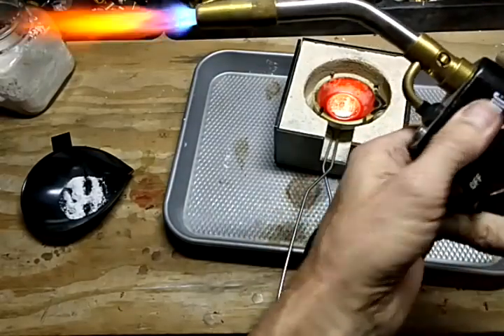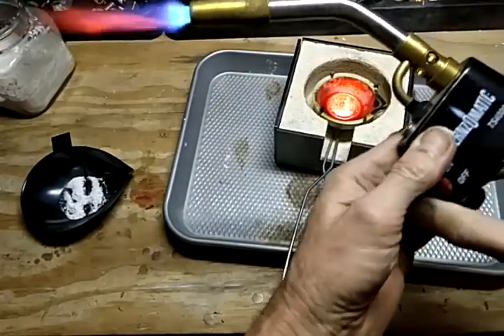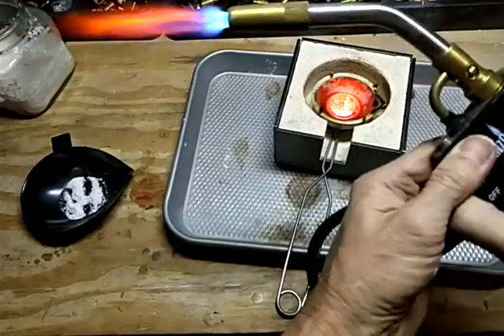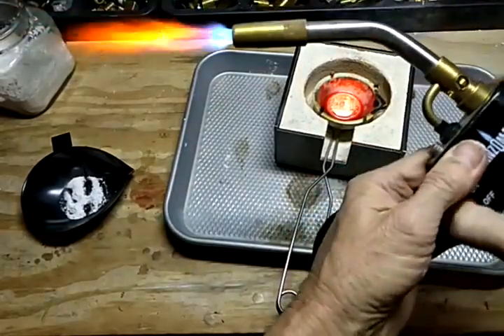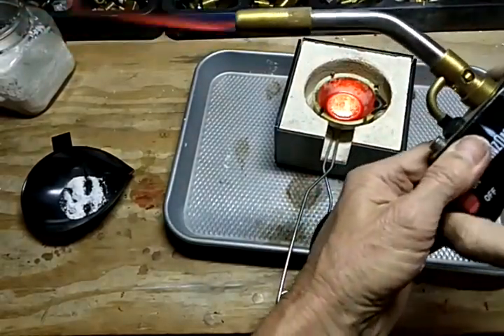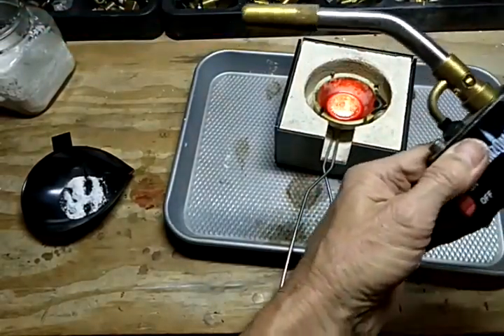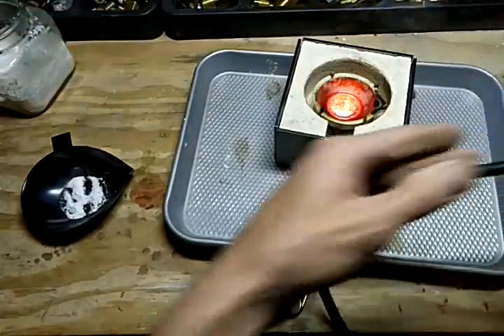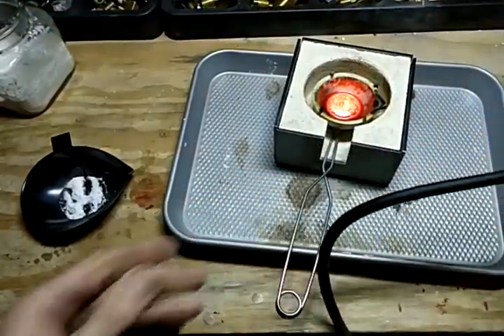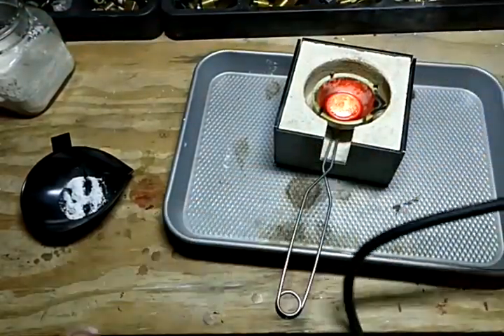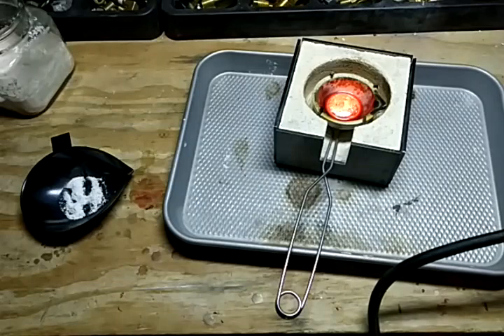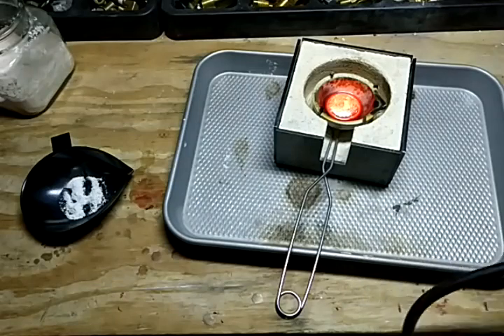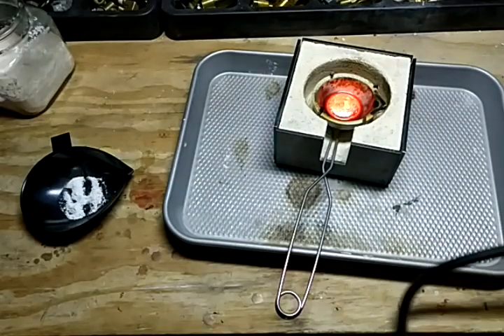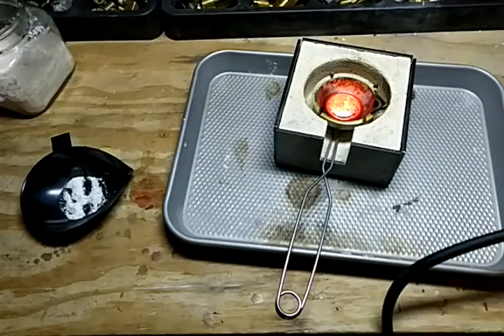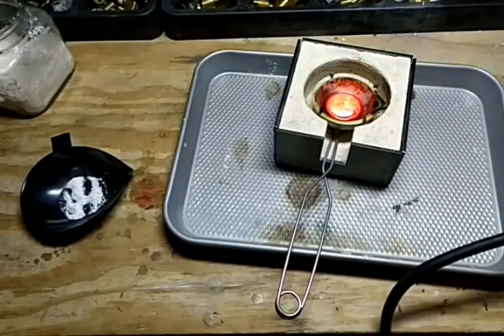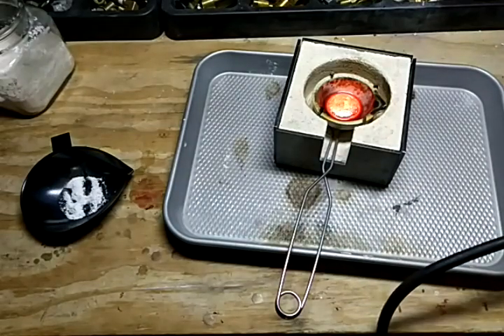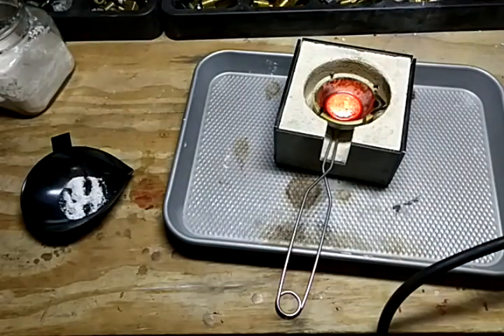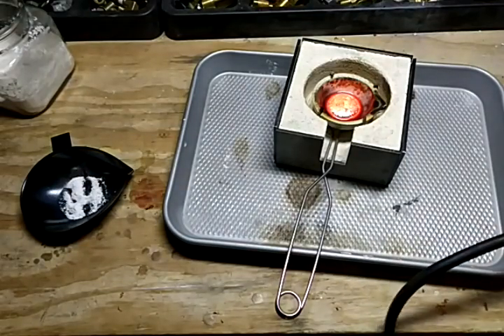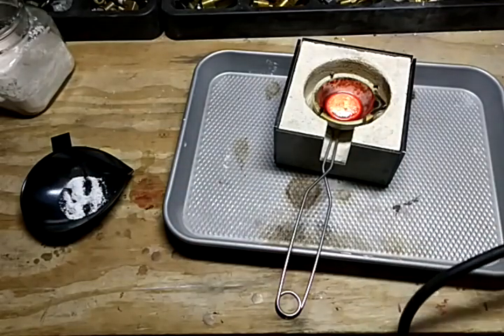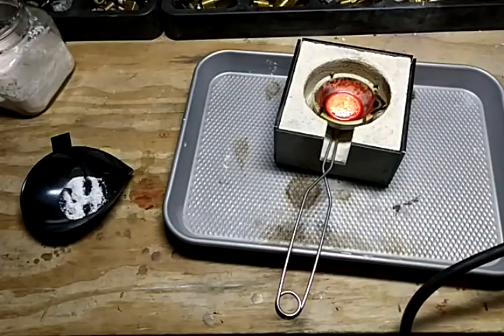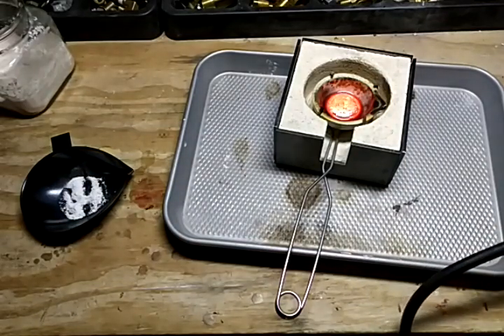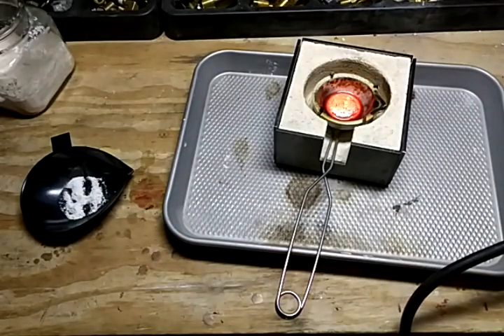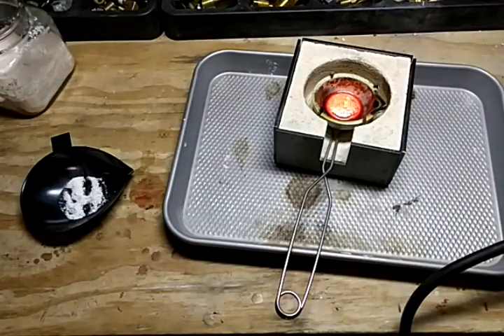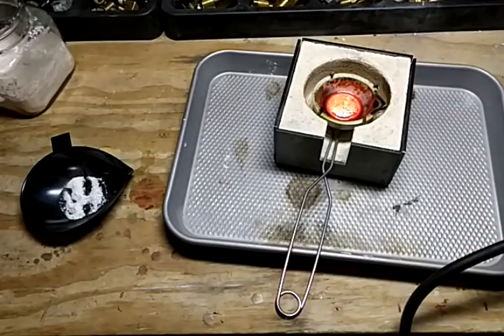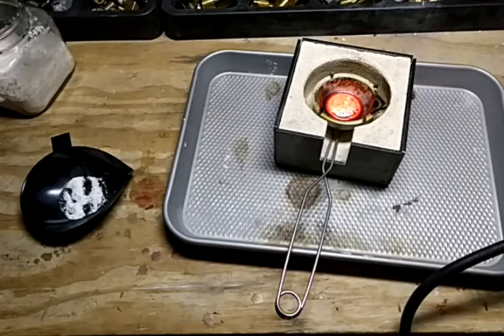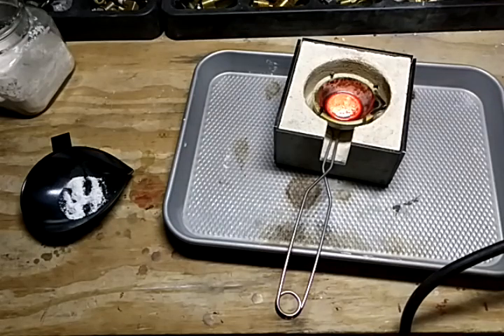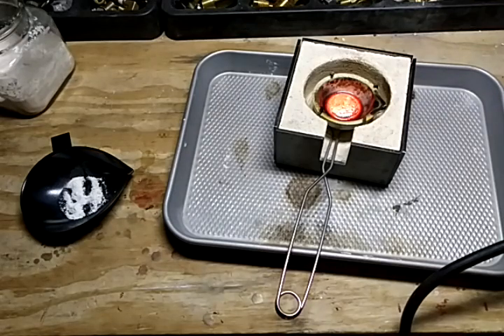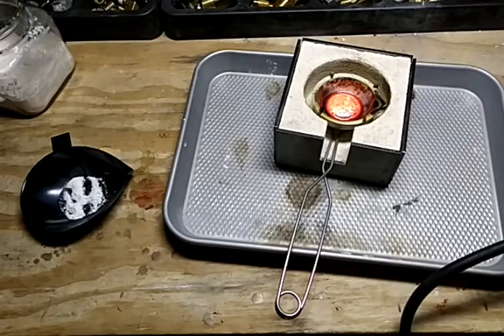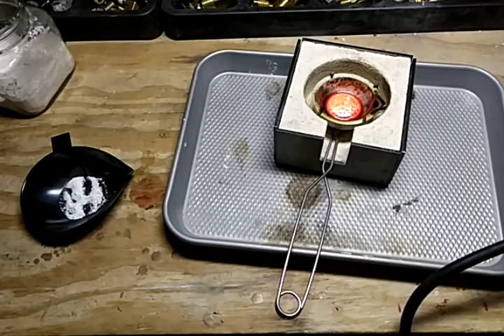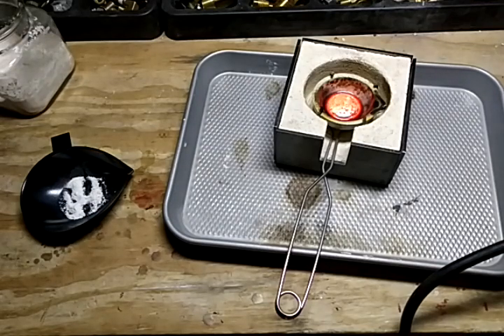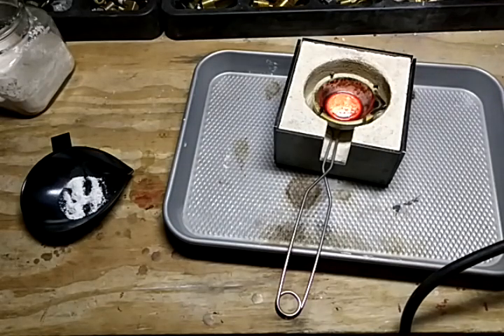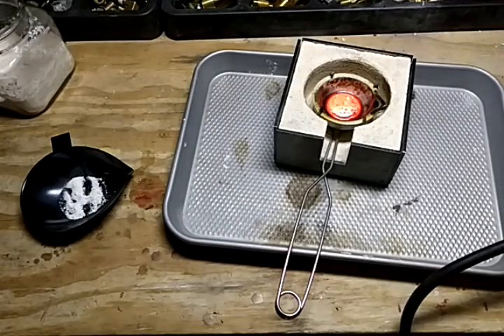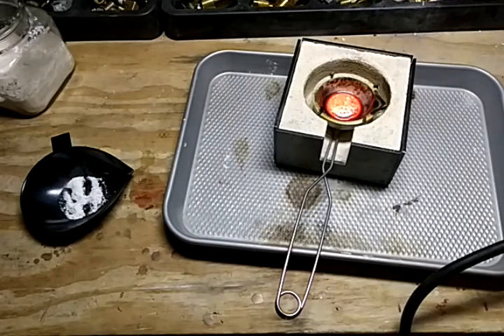We'll turn this off. You don't even need a striker — it's got its own automatic igniter. Anyways, I just wanted to show you that.